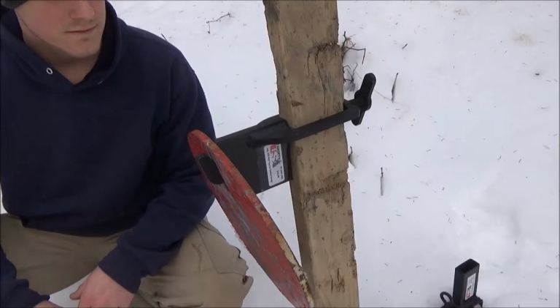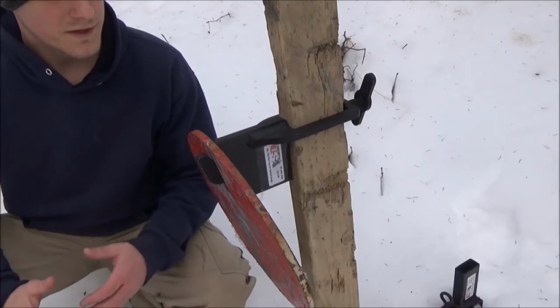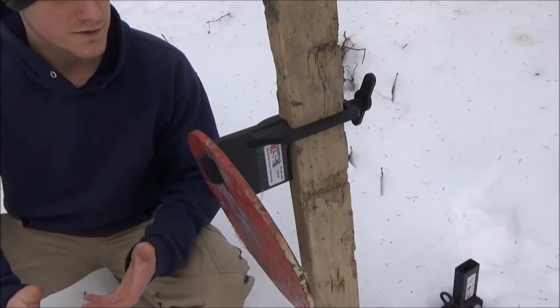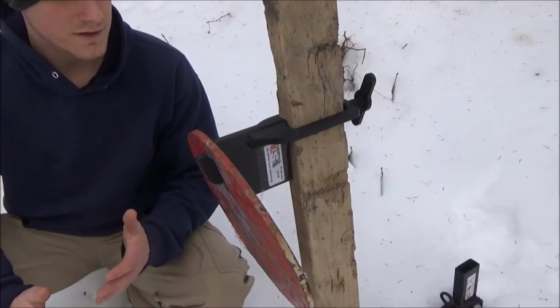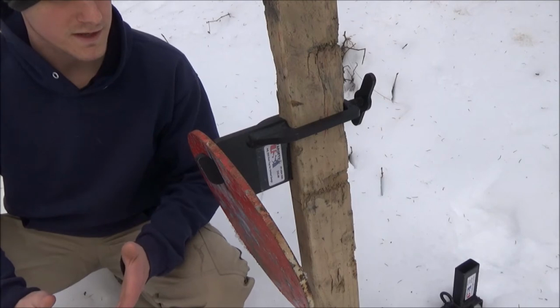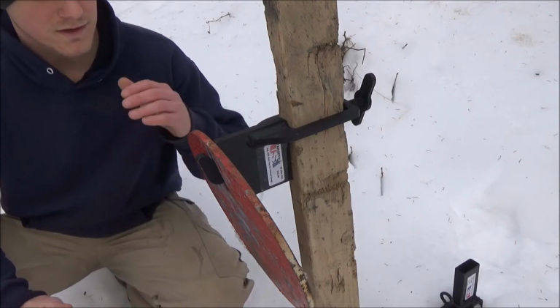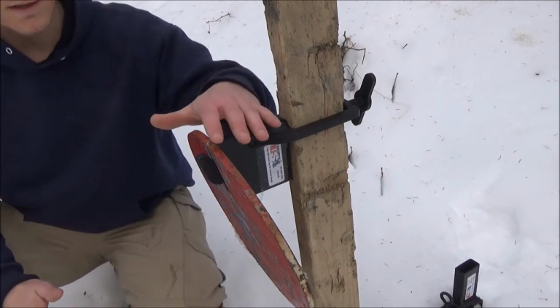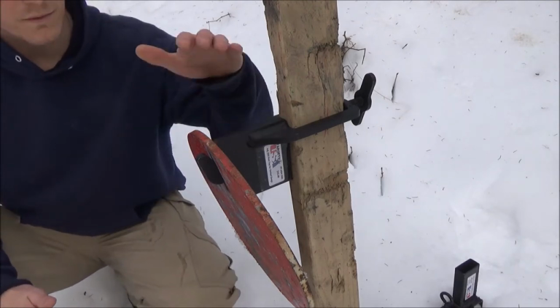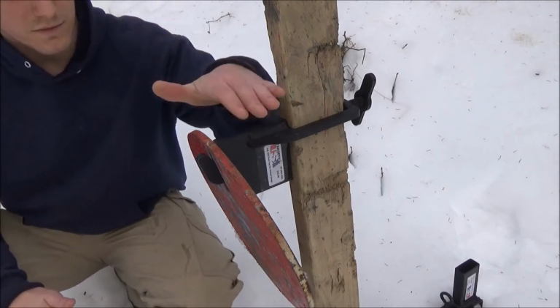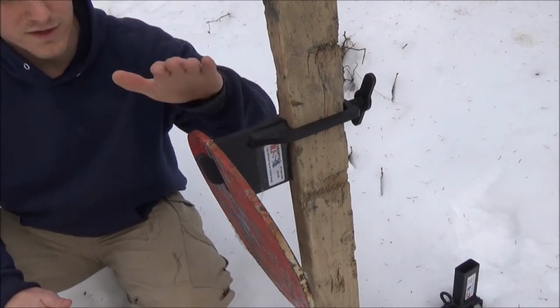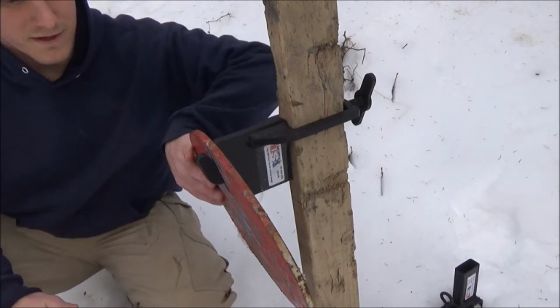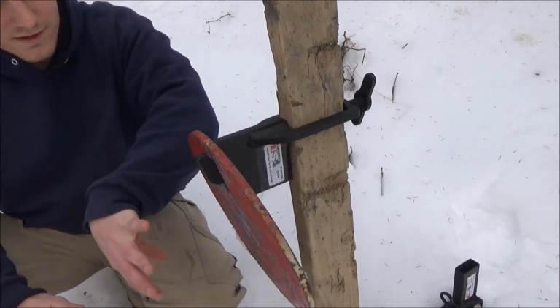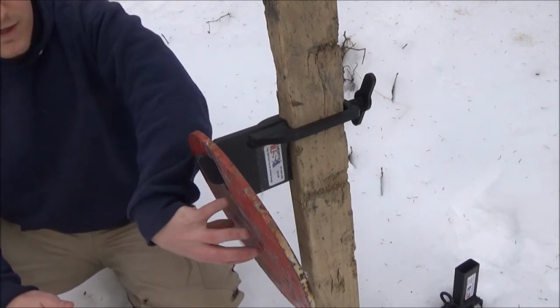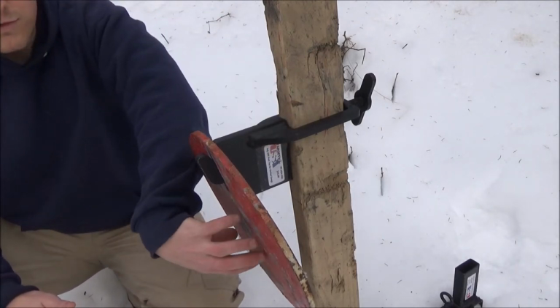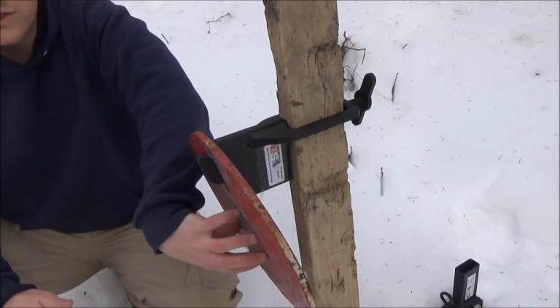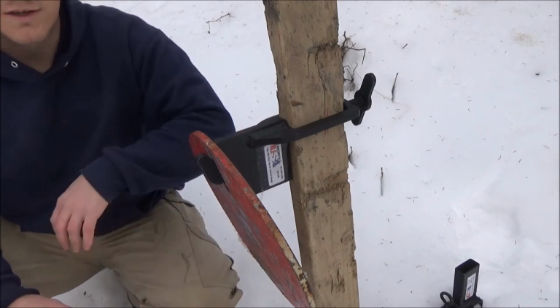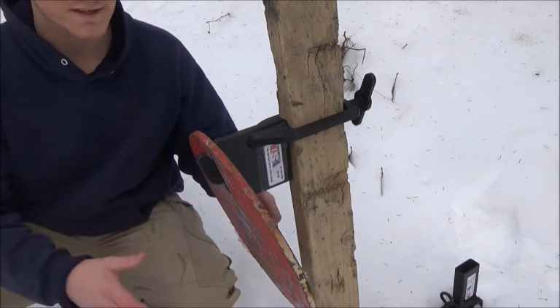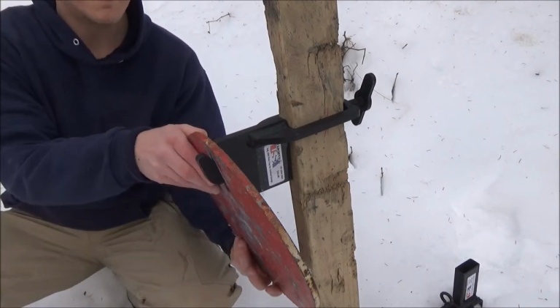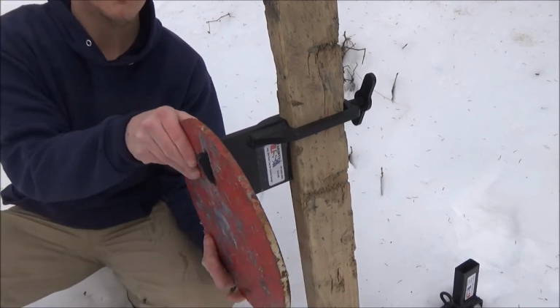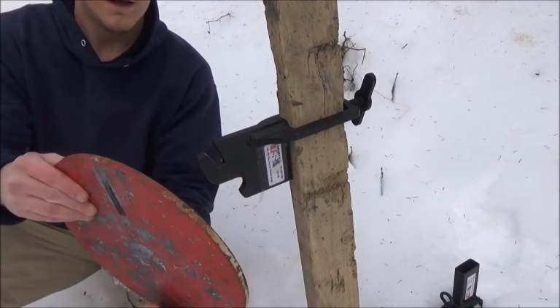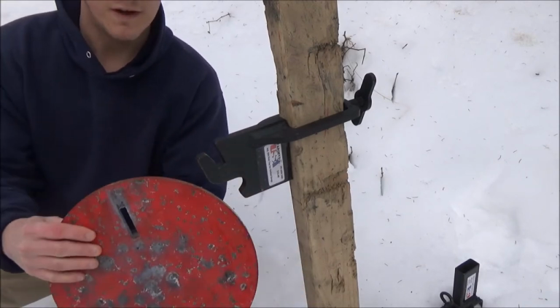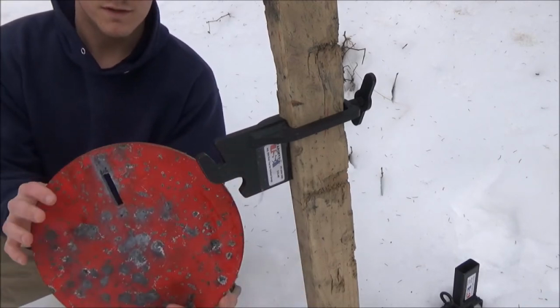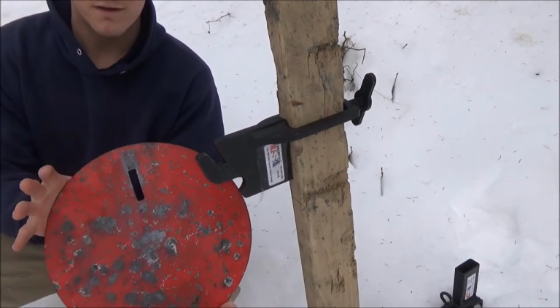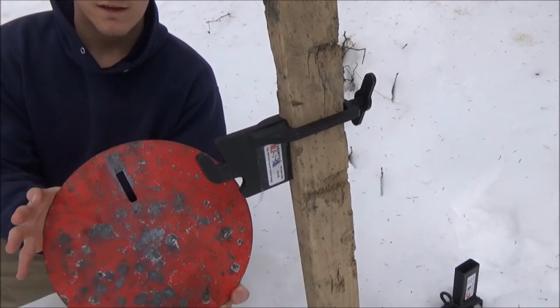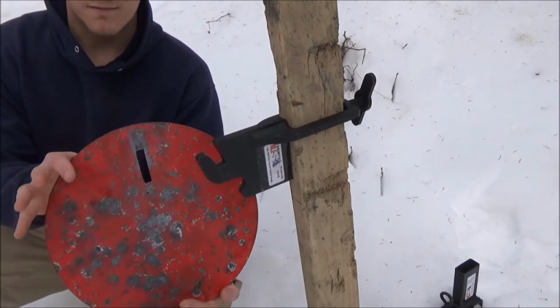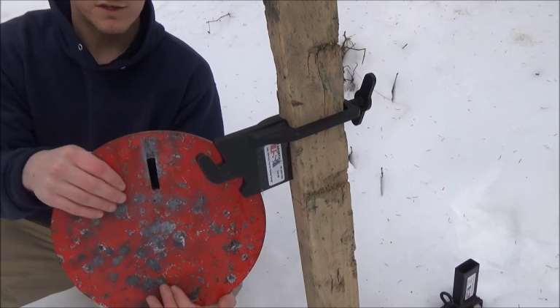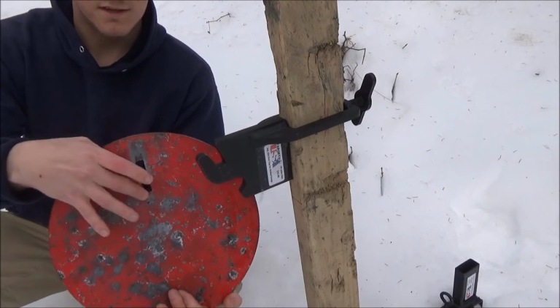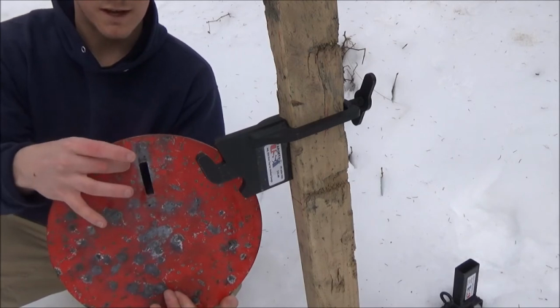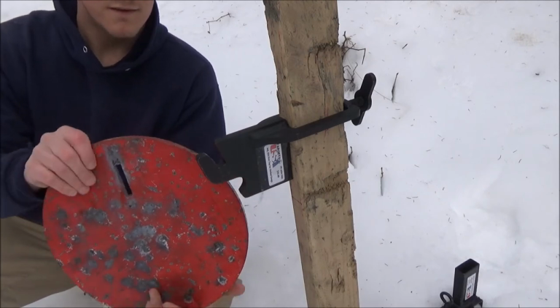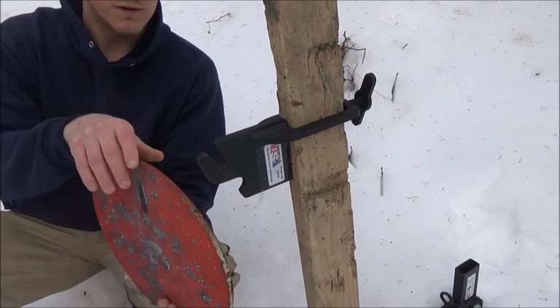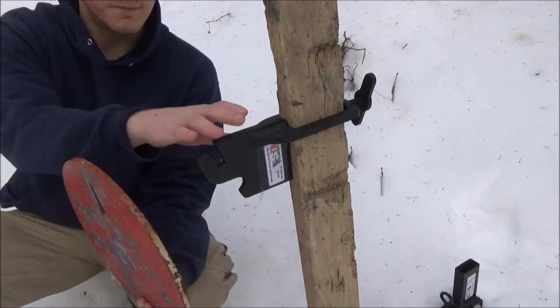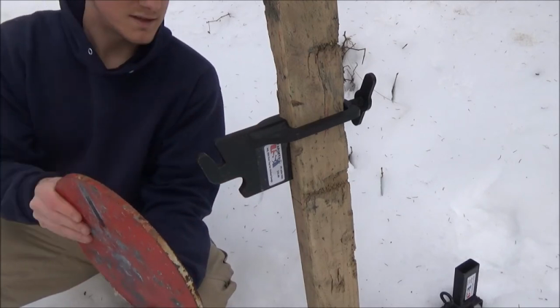Today I want to introduce you to TargetUSA's target system. We're going to start with the post top — this is a 12-inch AR500 steel plate that they make, and it's slotted for their mounting system.